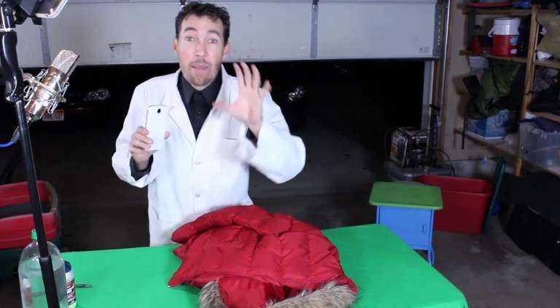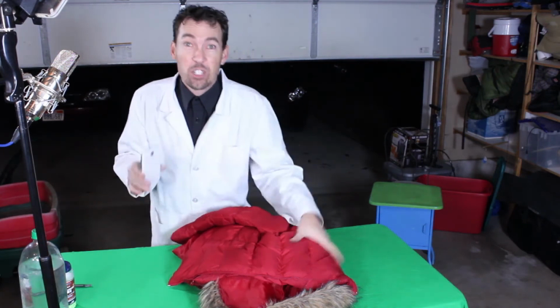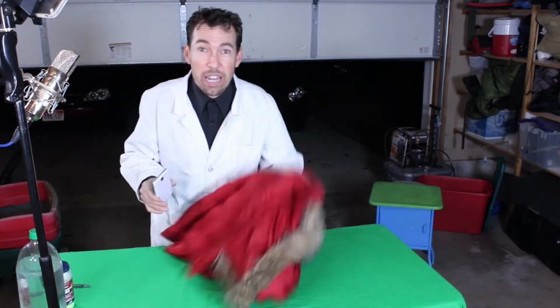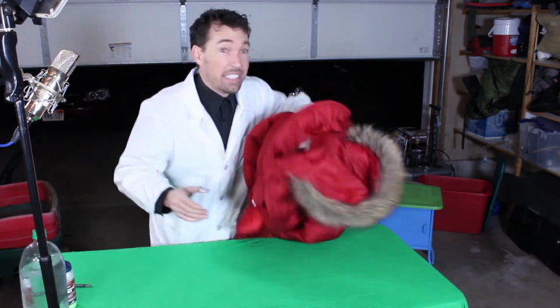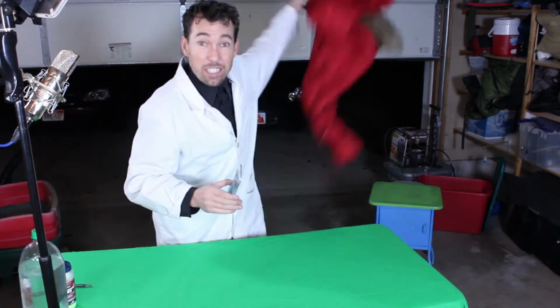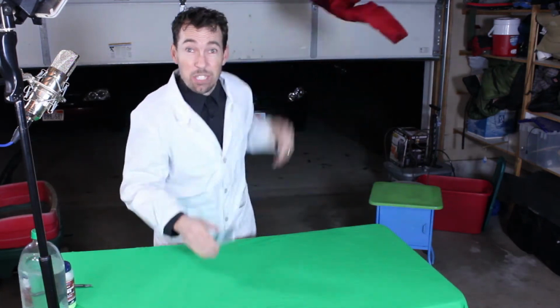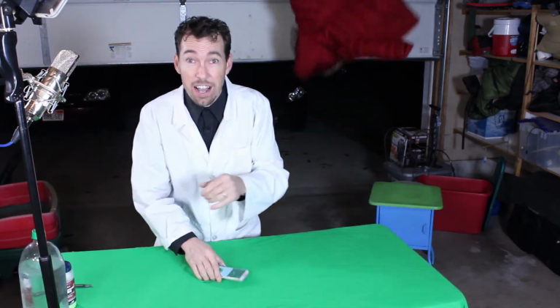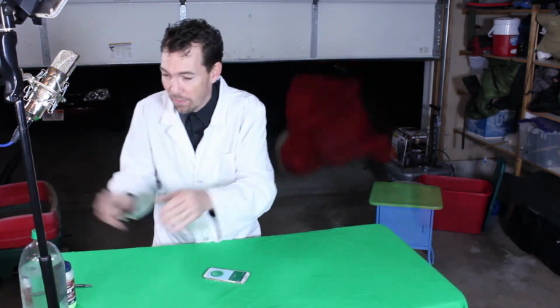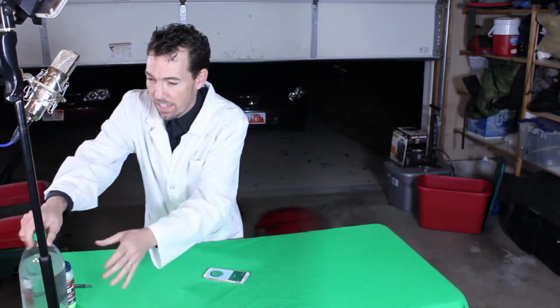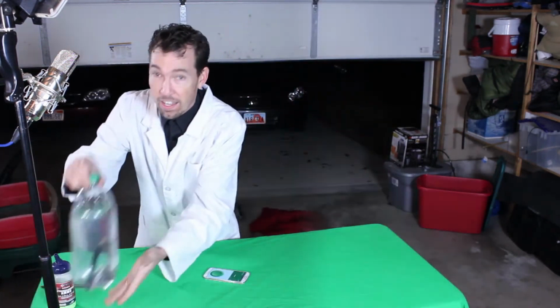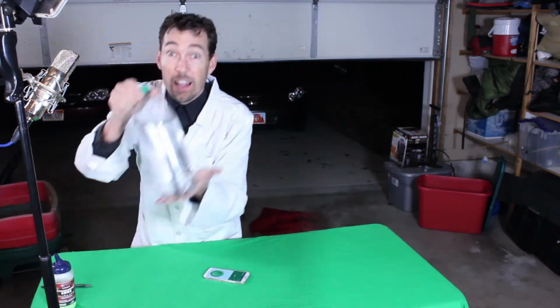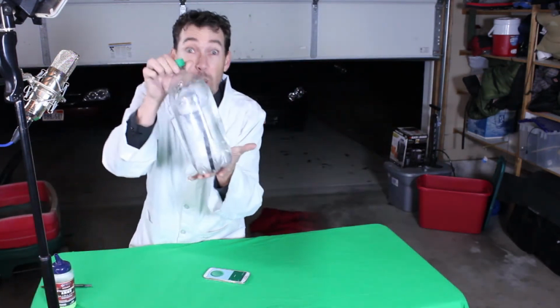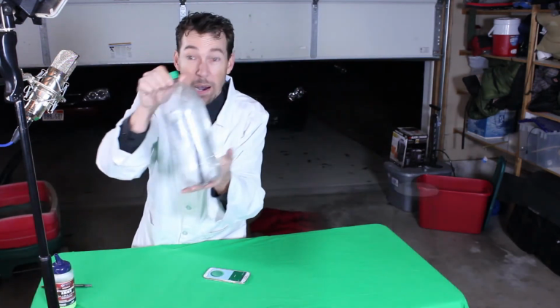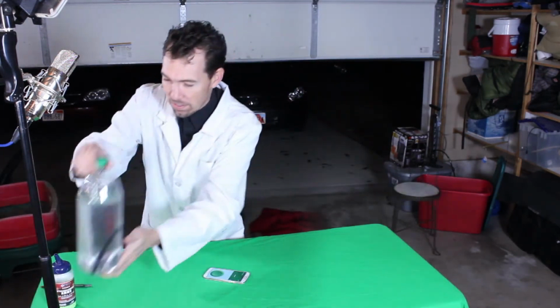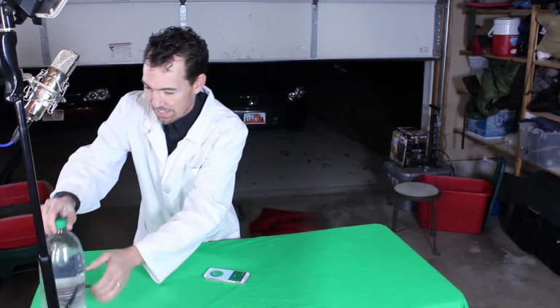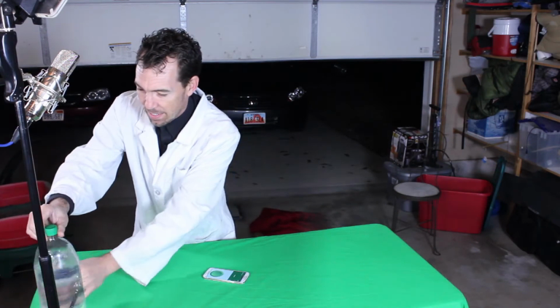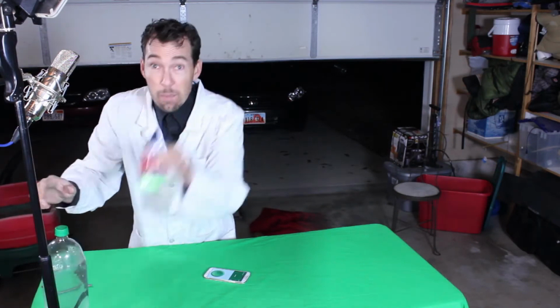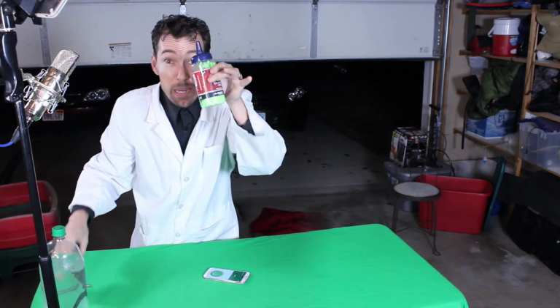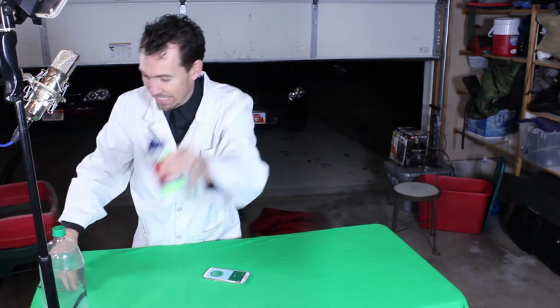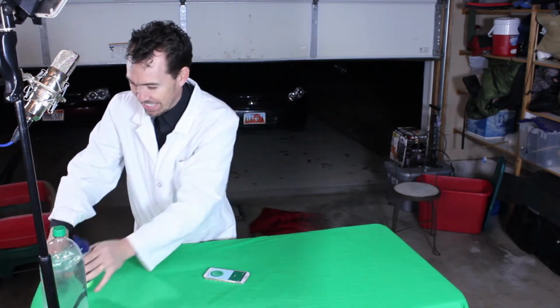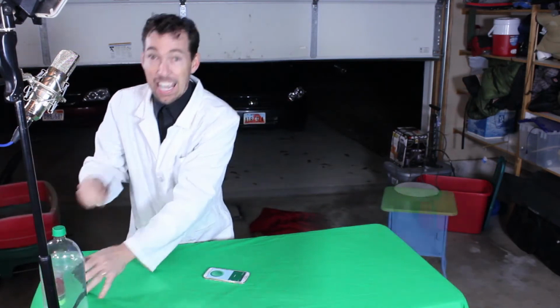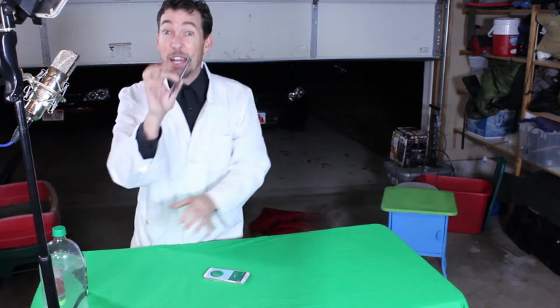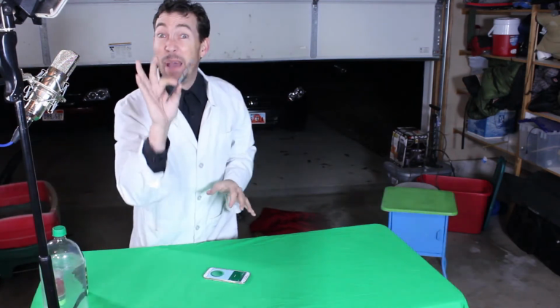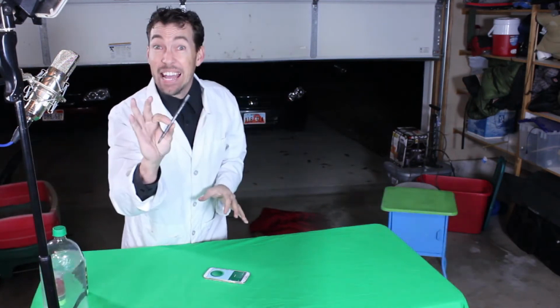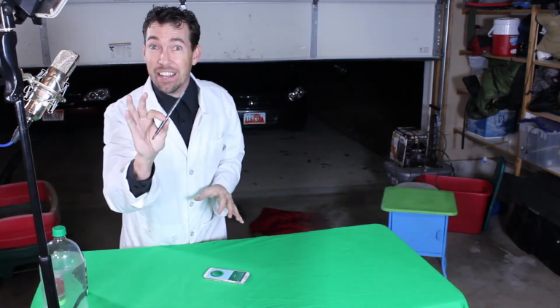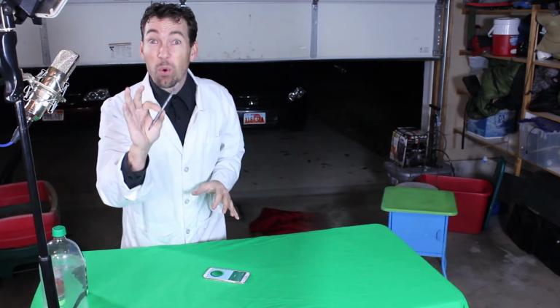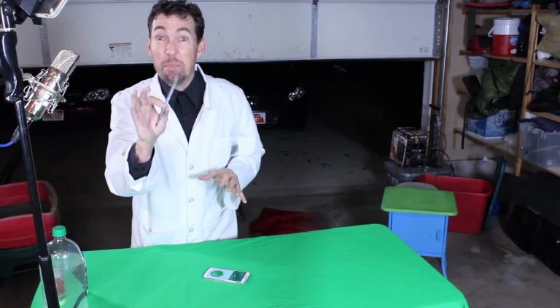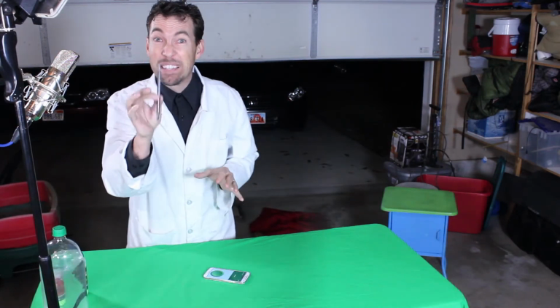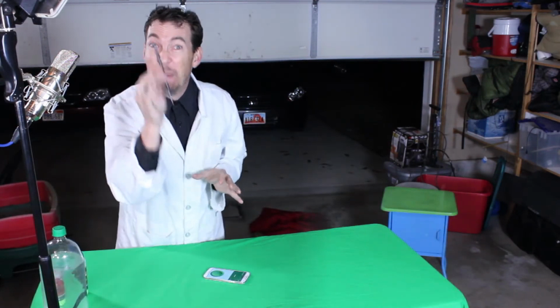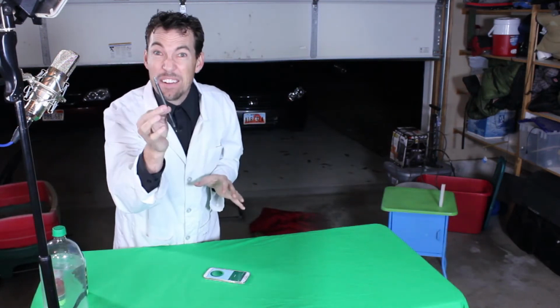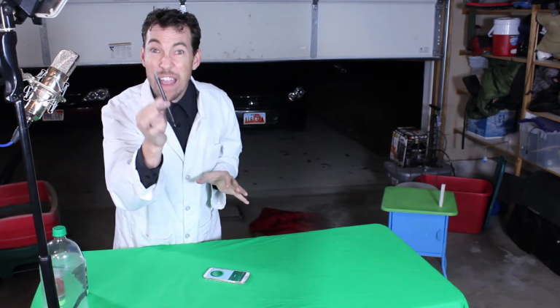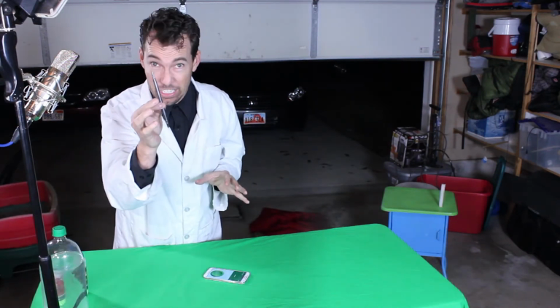I'm going to show you how to take some stuff, like a water bottle, BBs, and a pen. We're going to make the pen vanish.